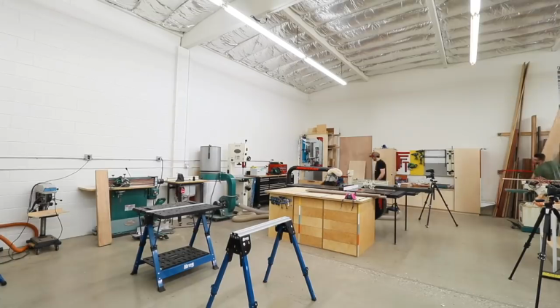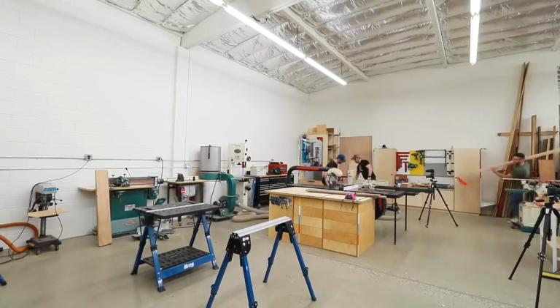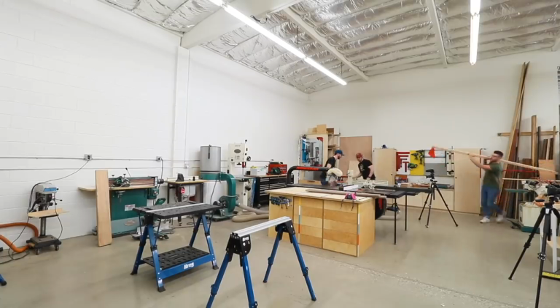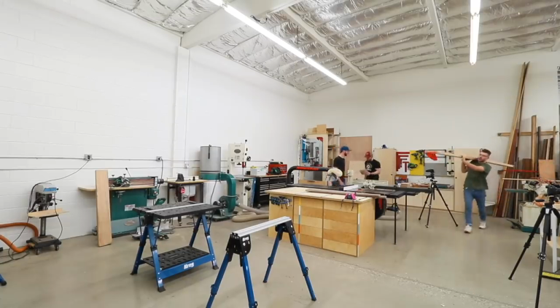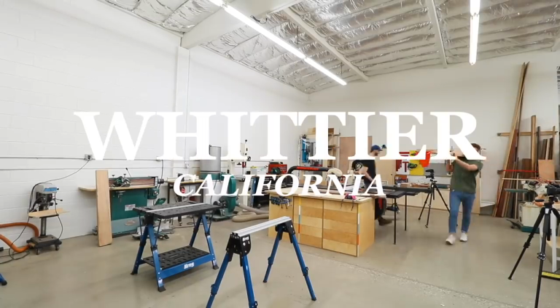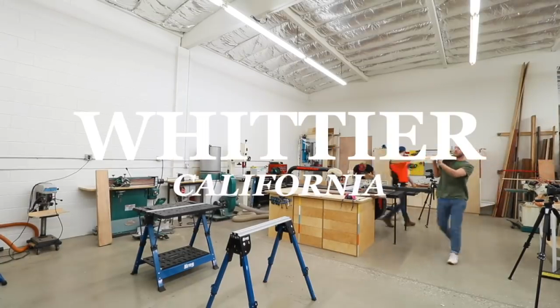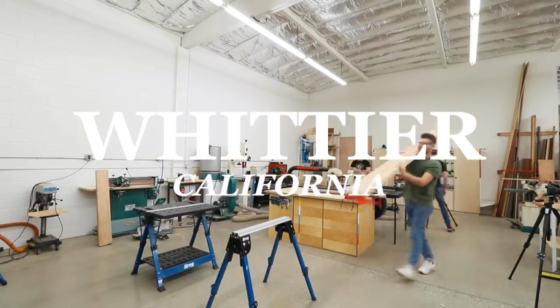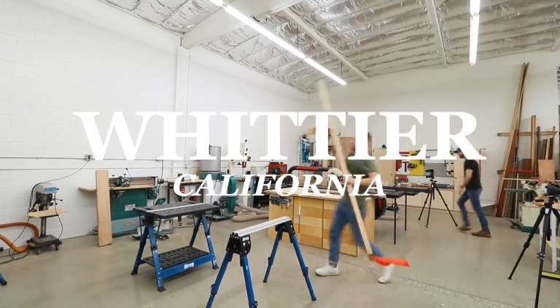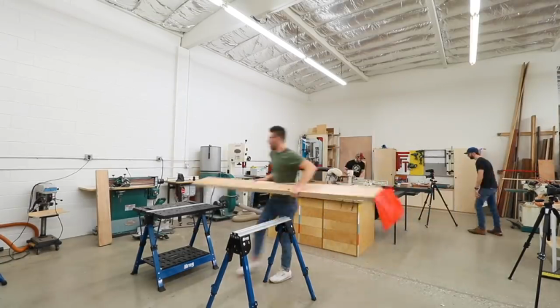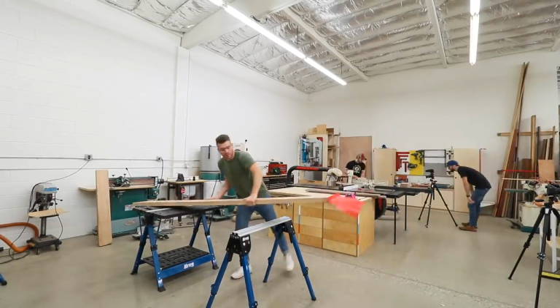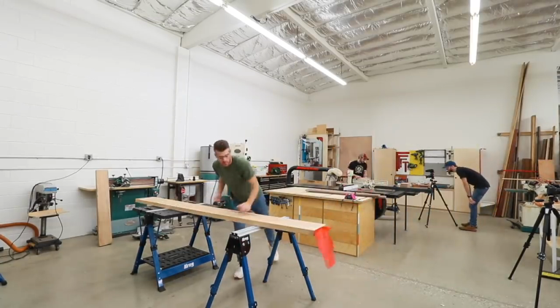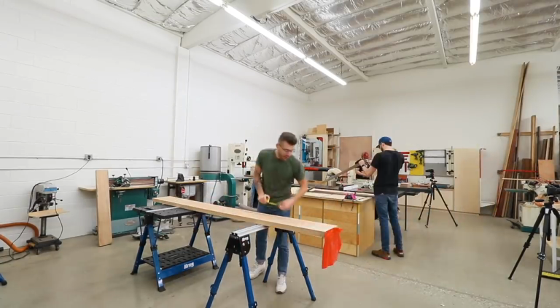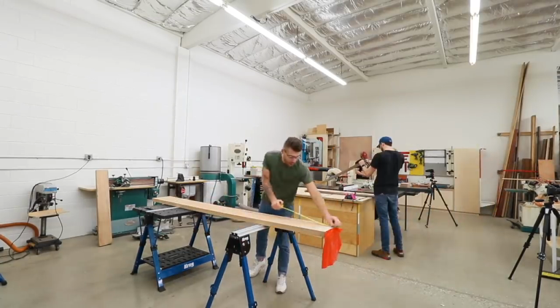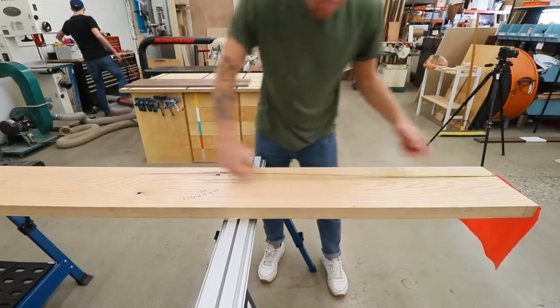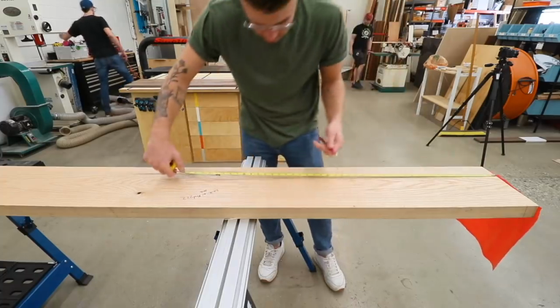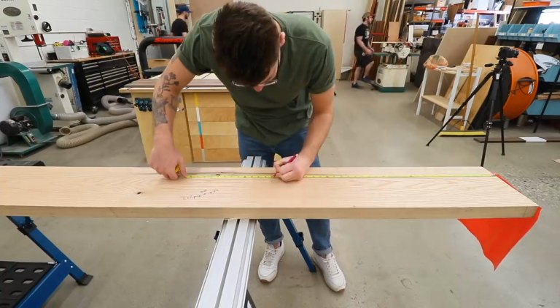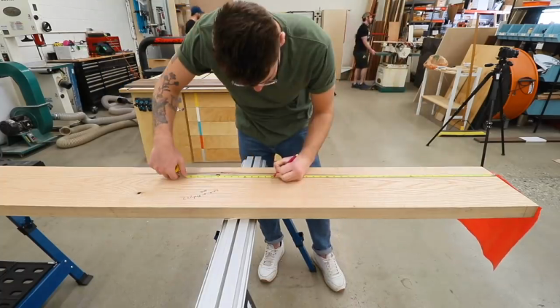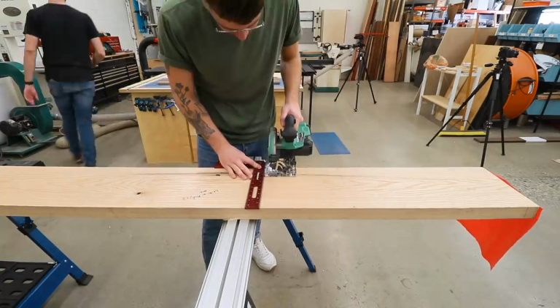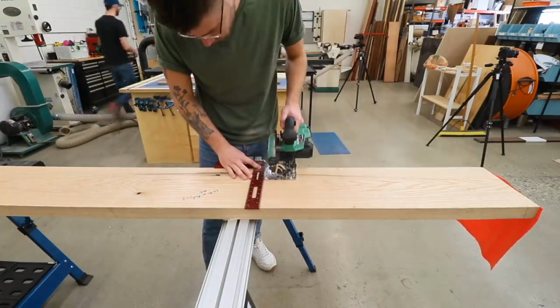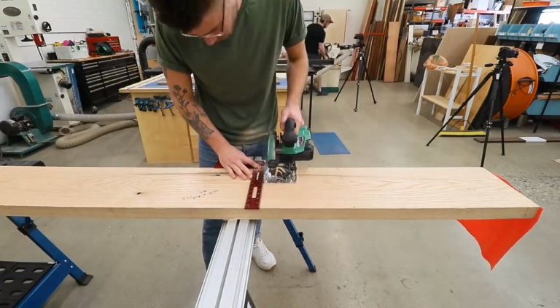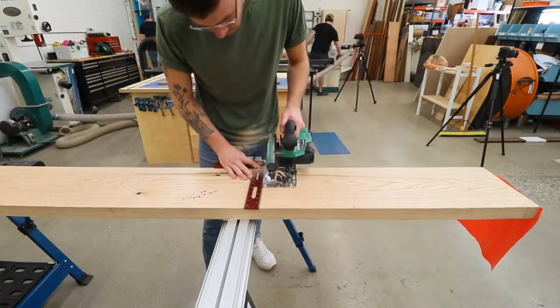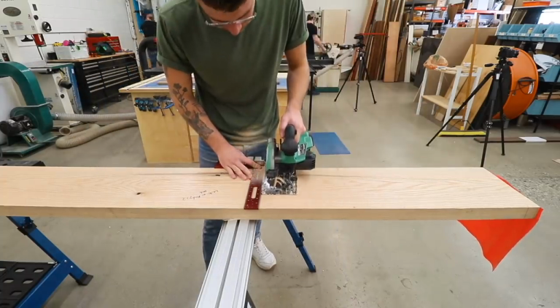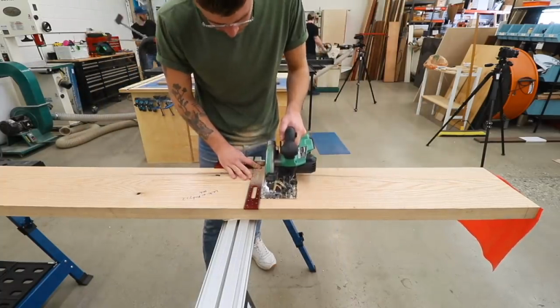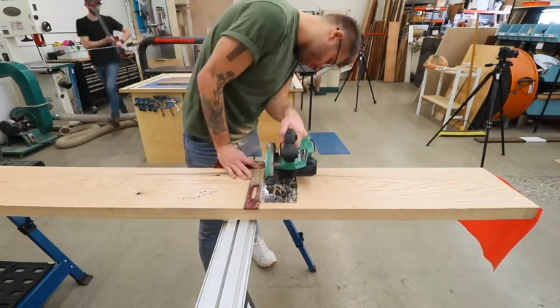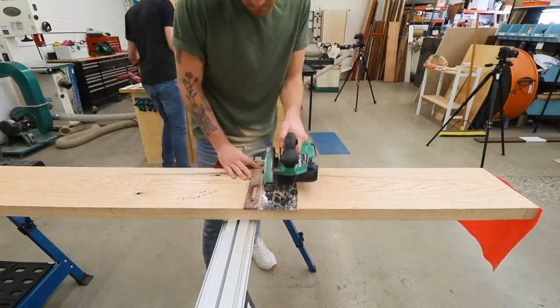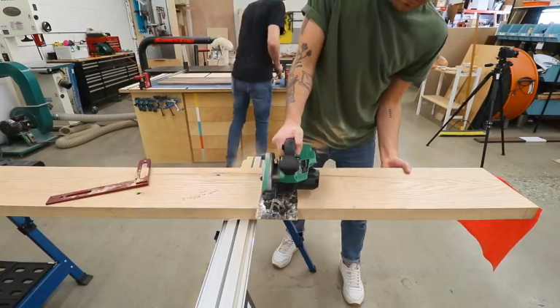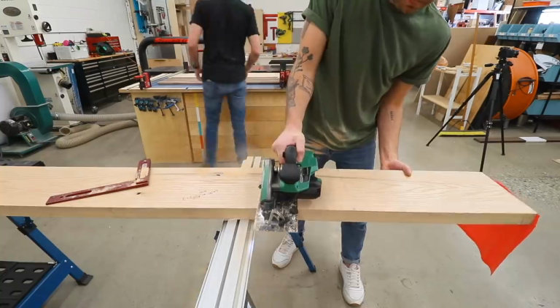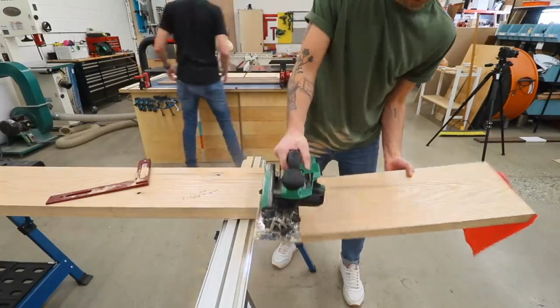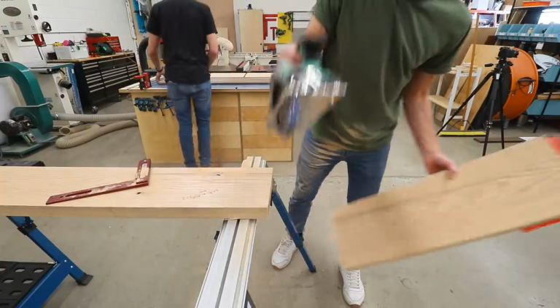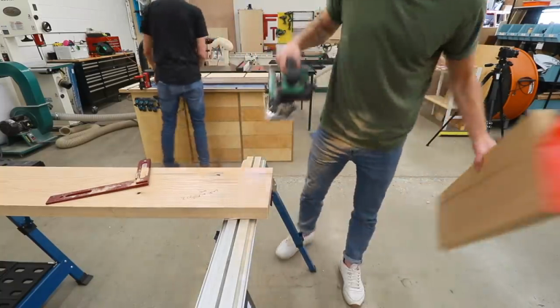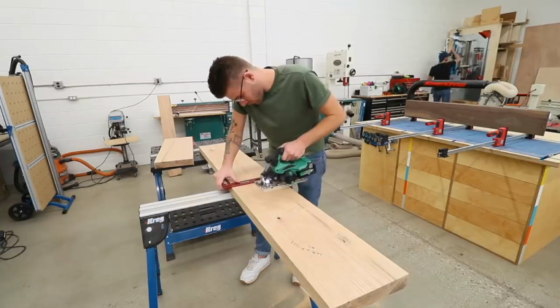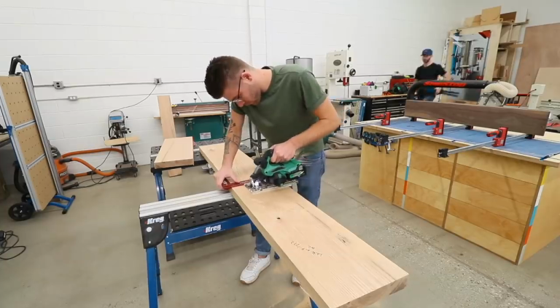I'm going to be building this table in Whittier, California at my buddy Chris Salamone's shop from the channel Four Eyes Furniture. Myself along with Ben Ueda from Homemade Modern and Johnny Brooke from Crafted Workshop were all in town collaborating over the weekend.